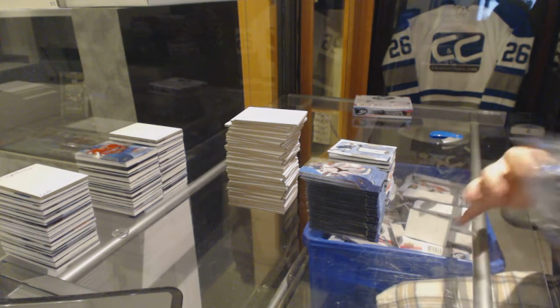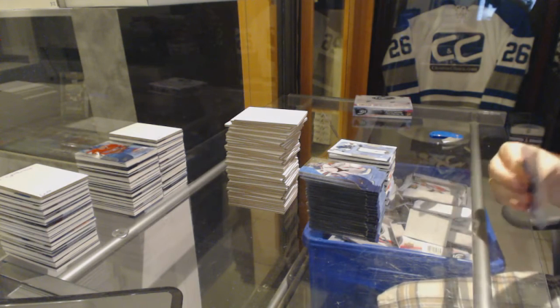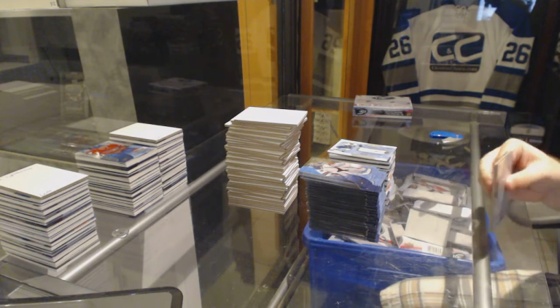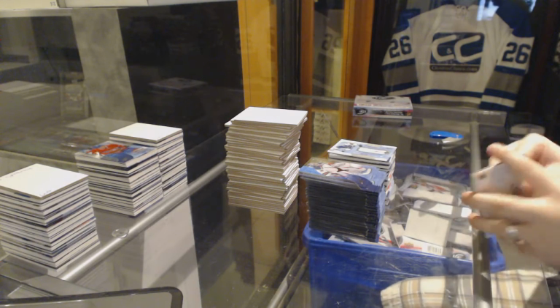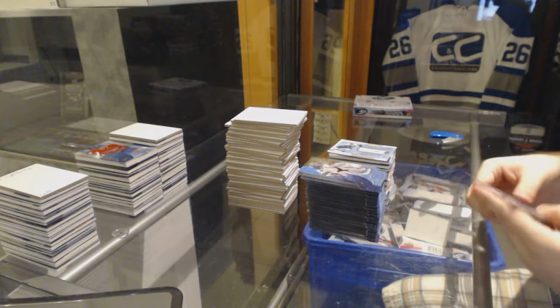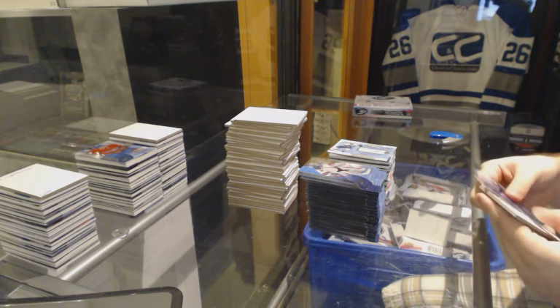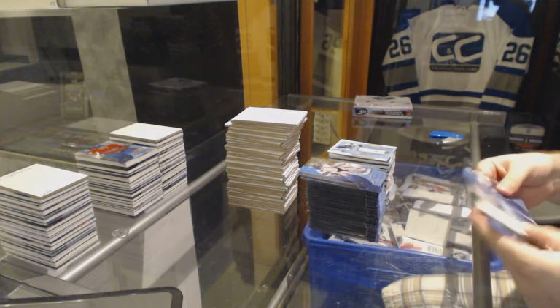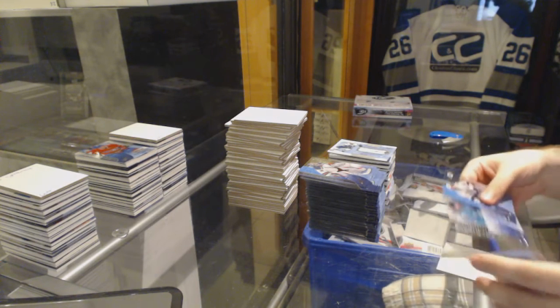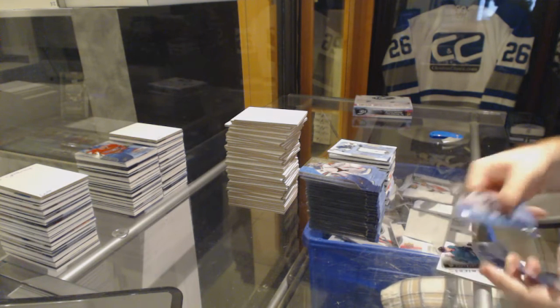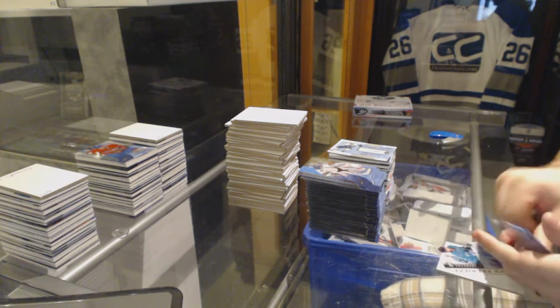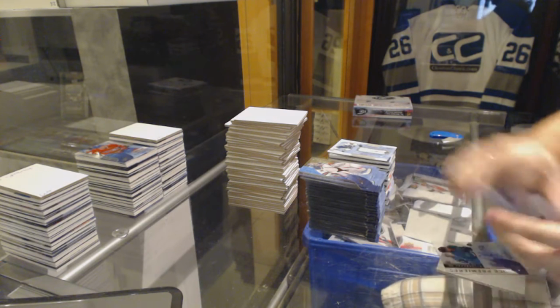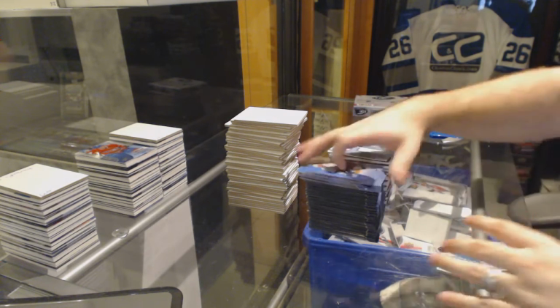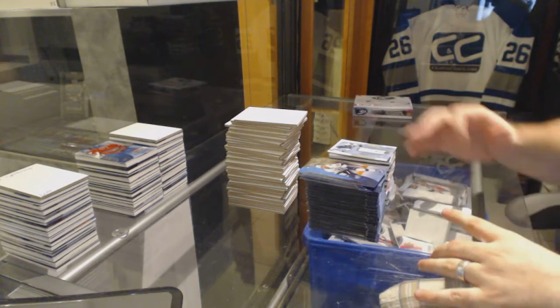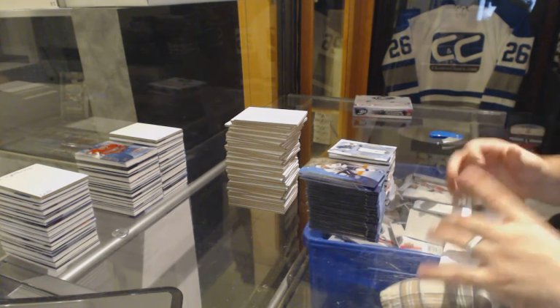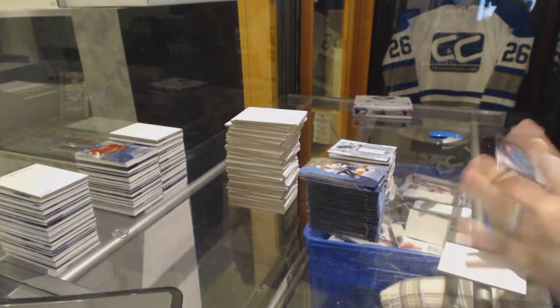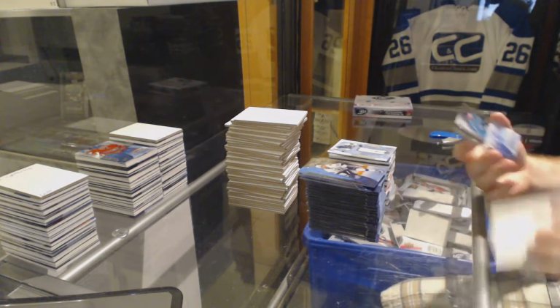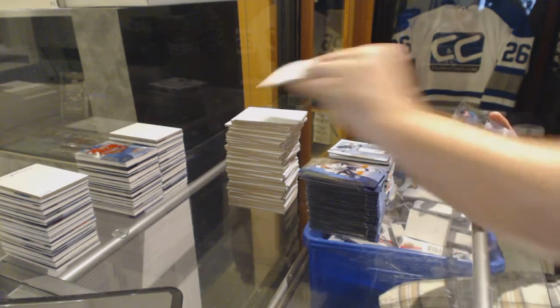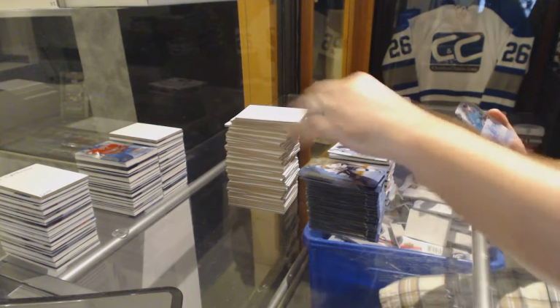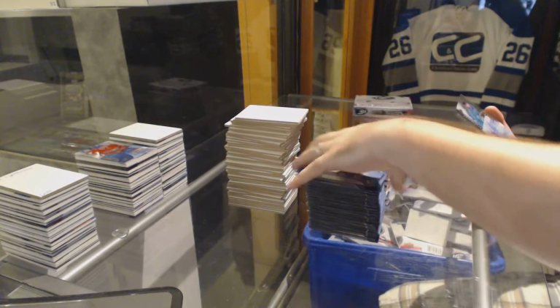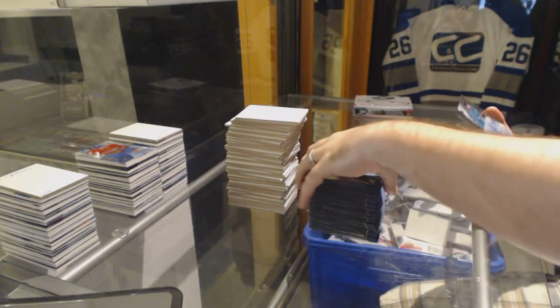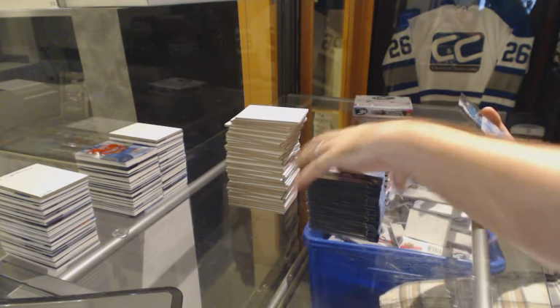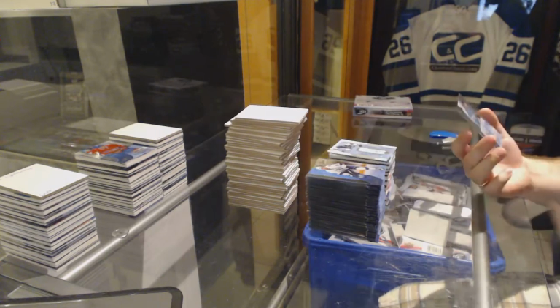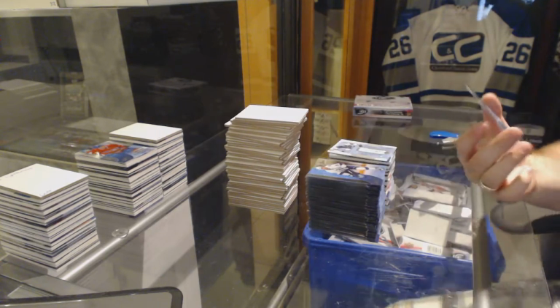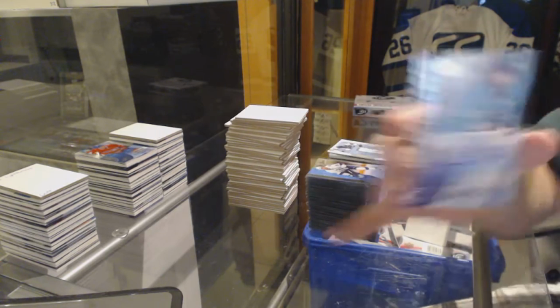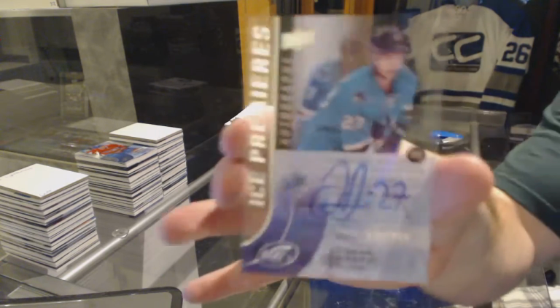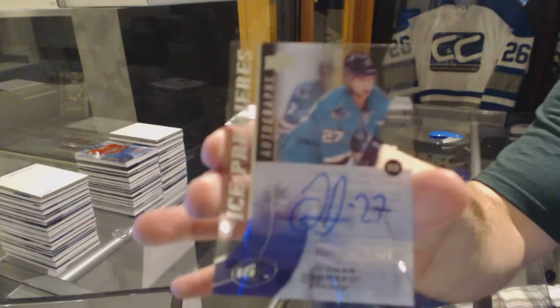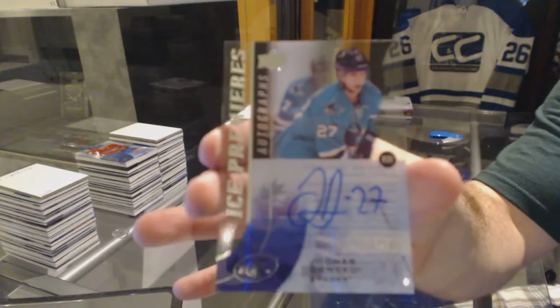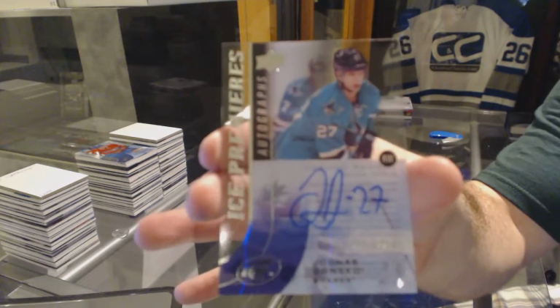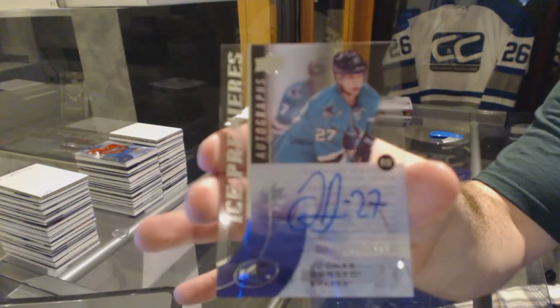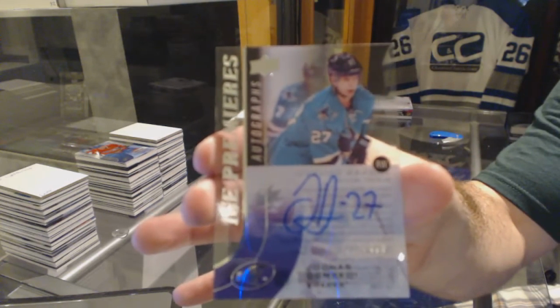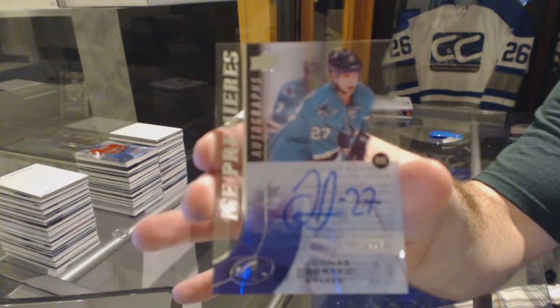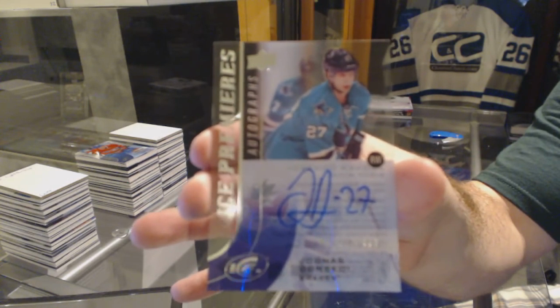Stamkos should not have played. And we've got an Ice Premieres autograph number 2 of $4.99 for the Sharks, Junis Donskoy.